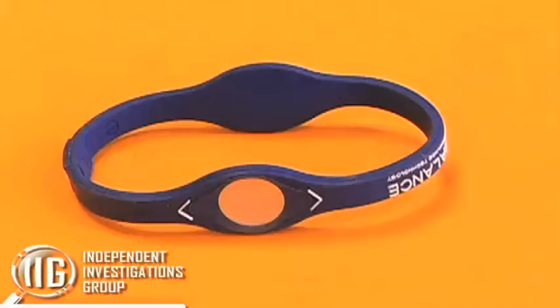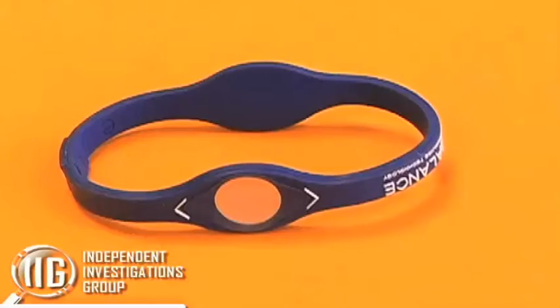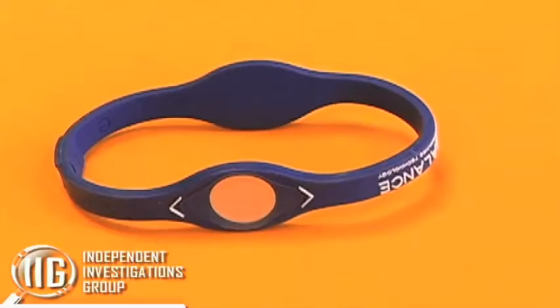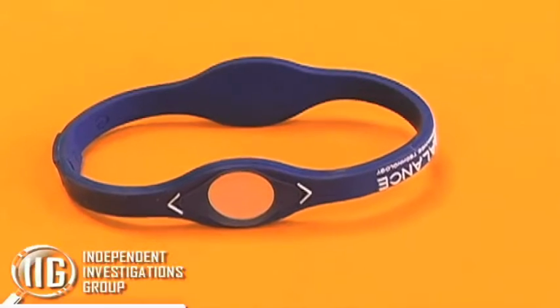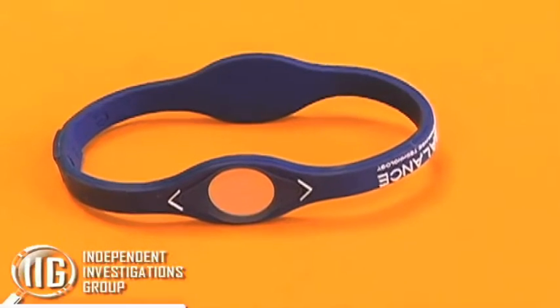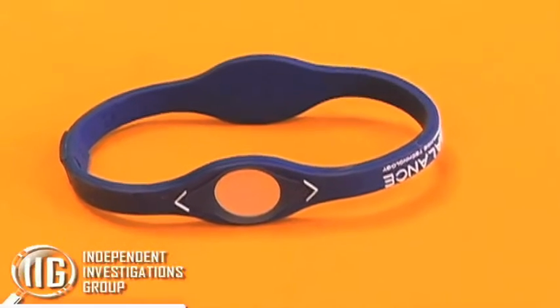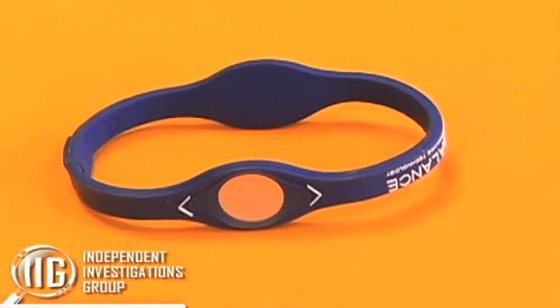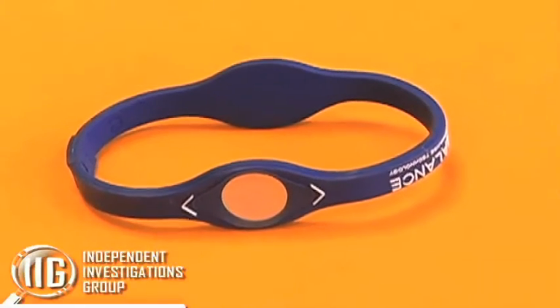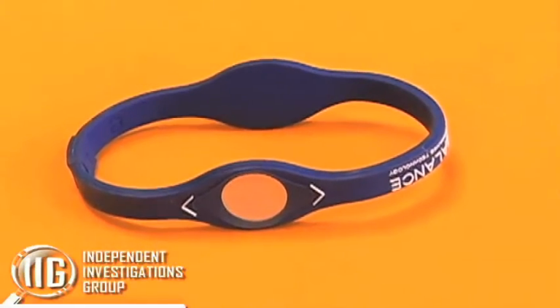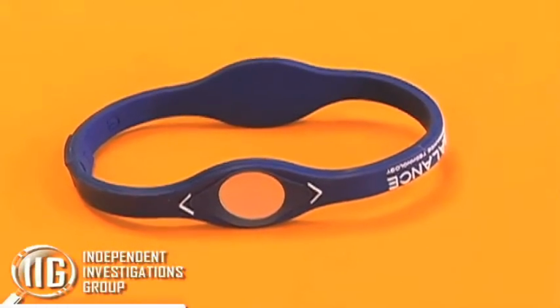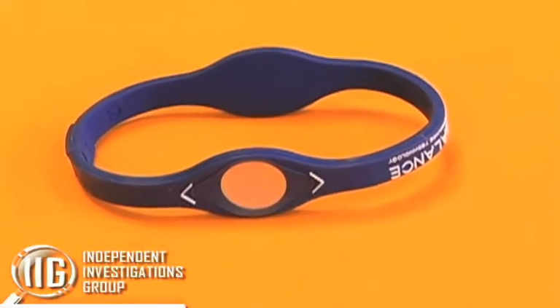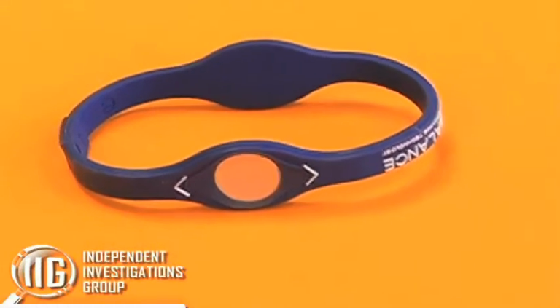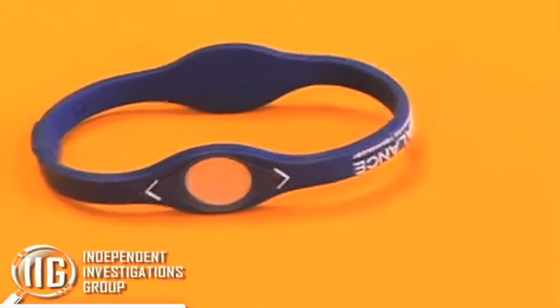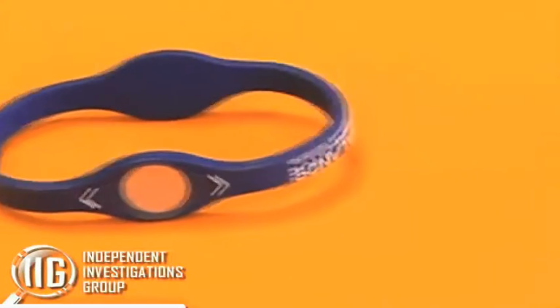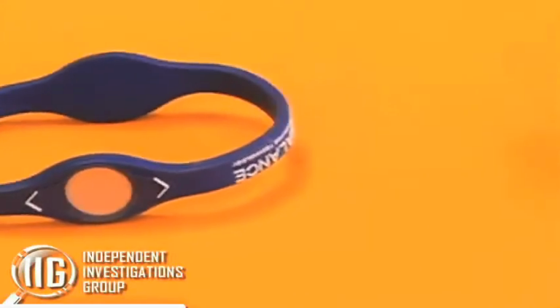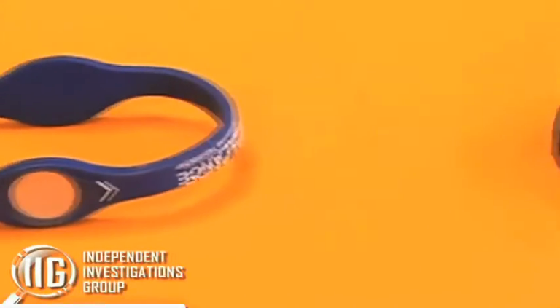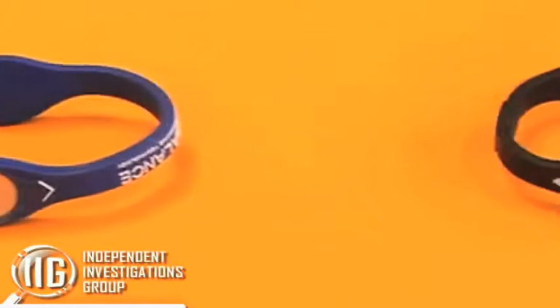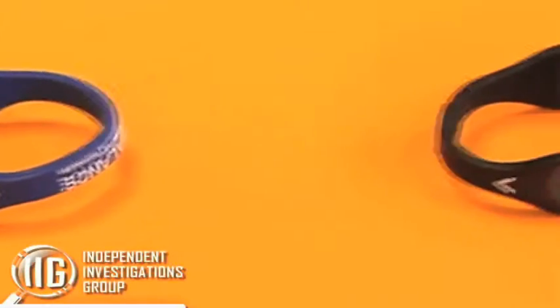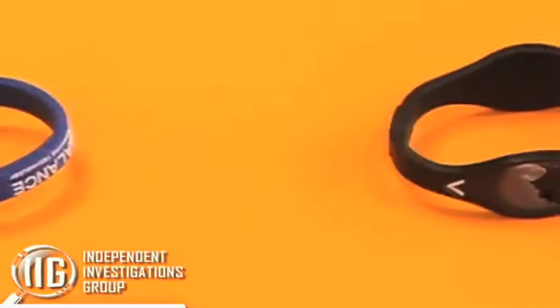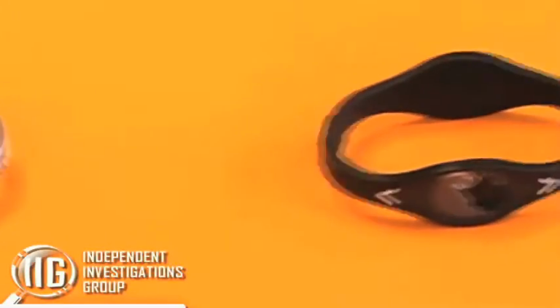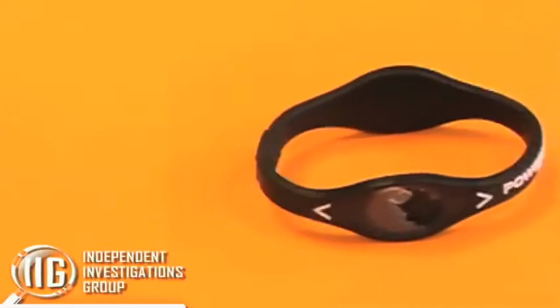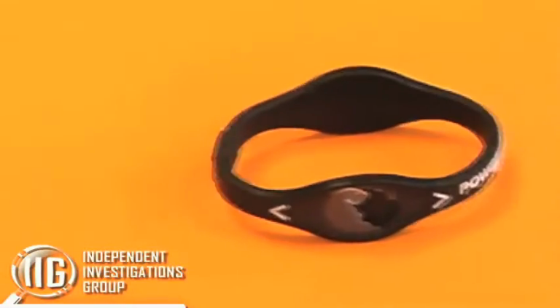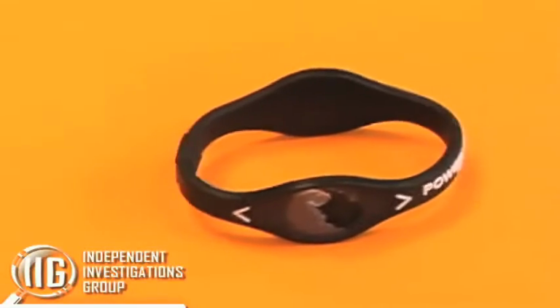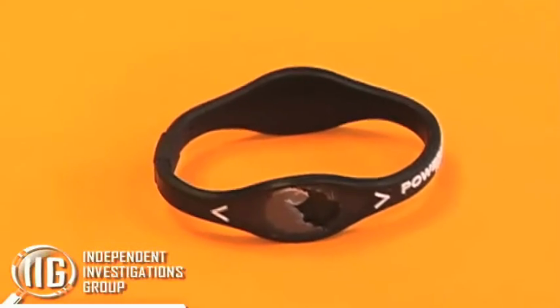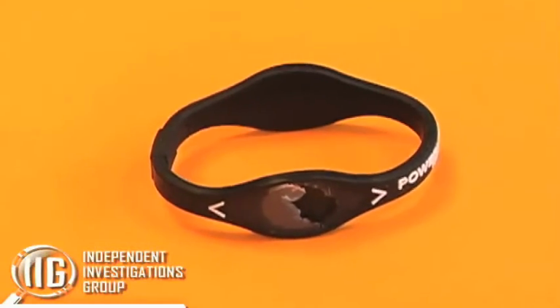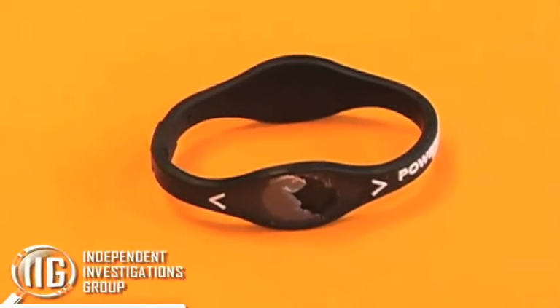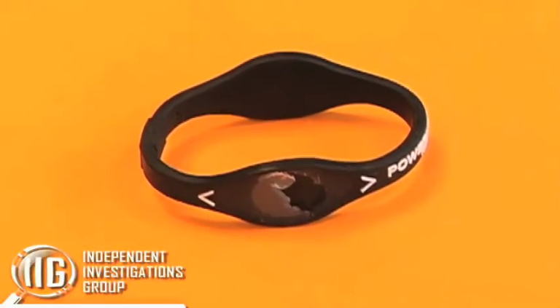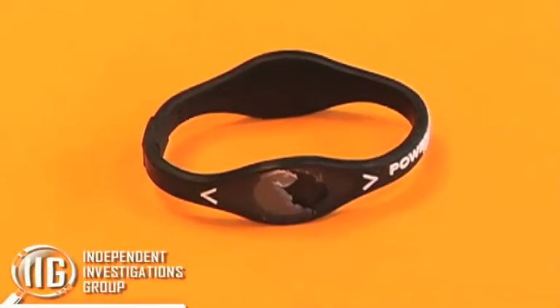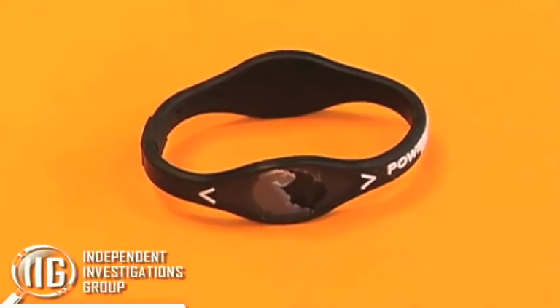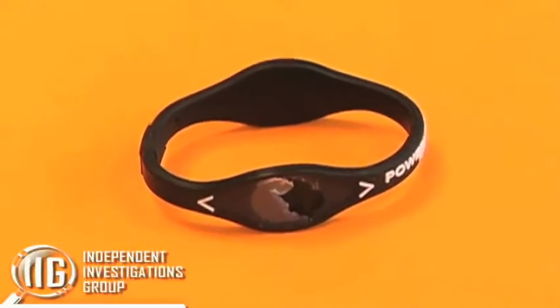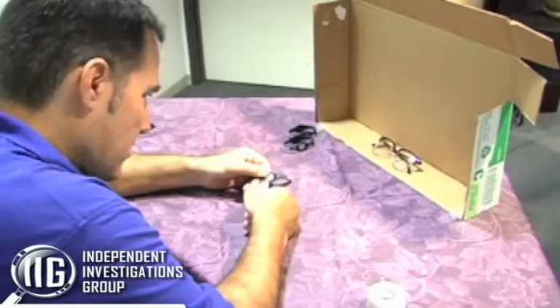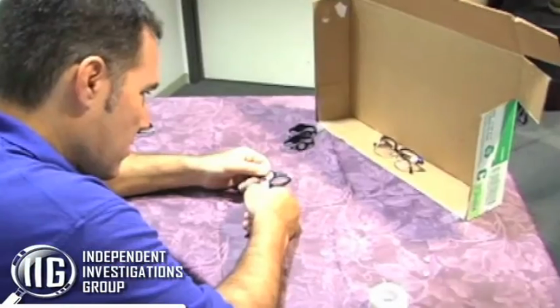We set up four Power Balance Bracelets, all of them covered up so that each contestant would not know whether they were wearing a real Power Balance Bracelet or a dummy Power Balance Bracelet.